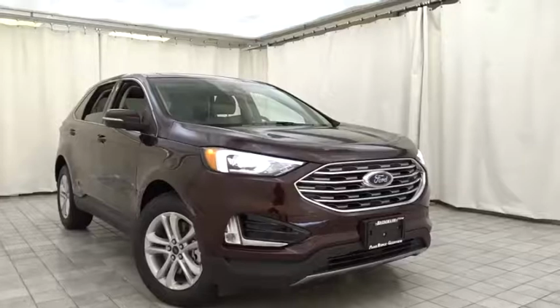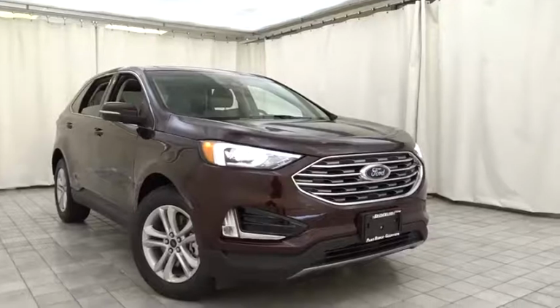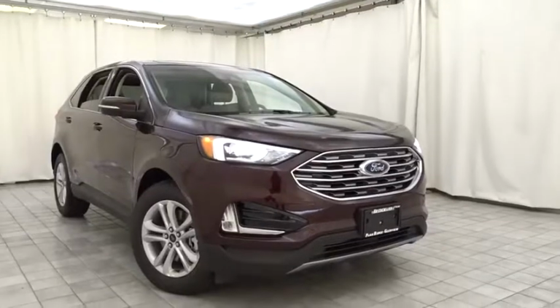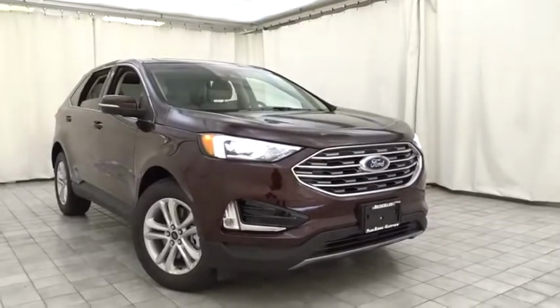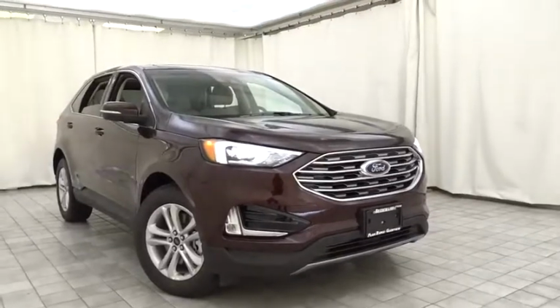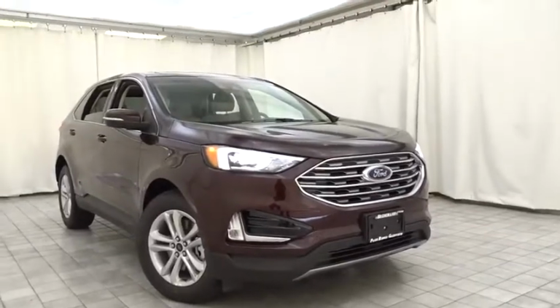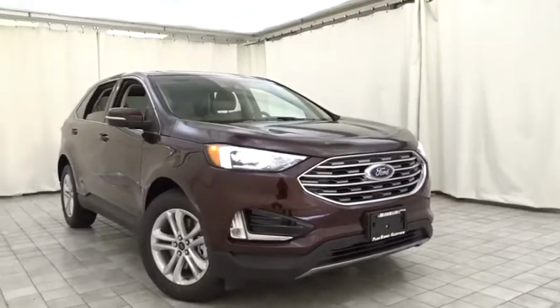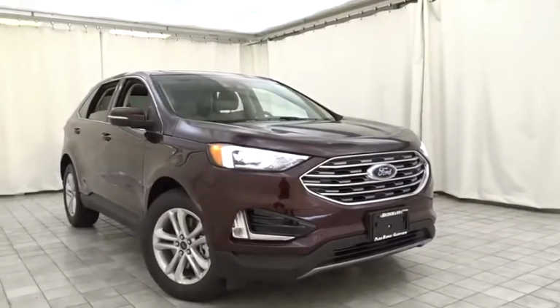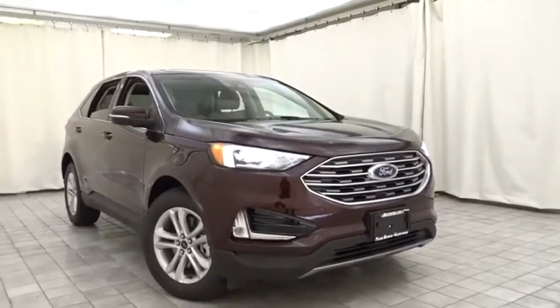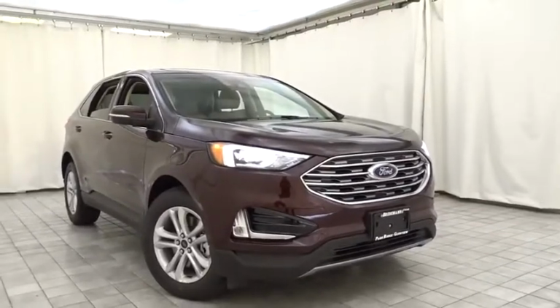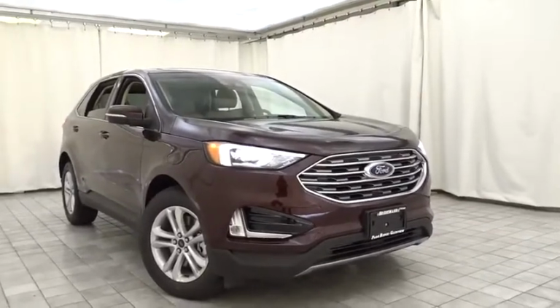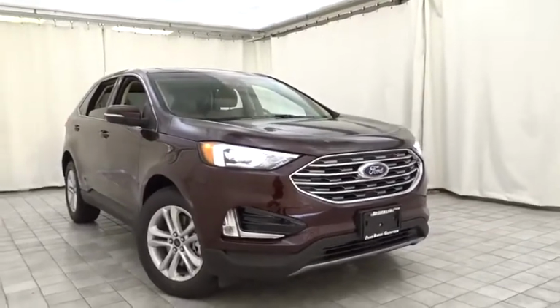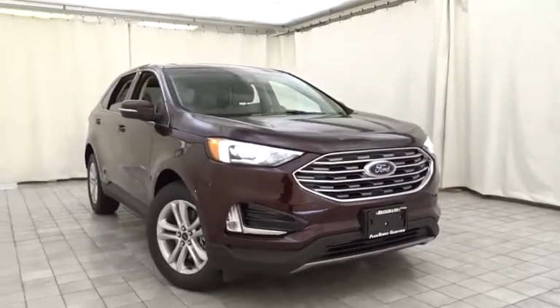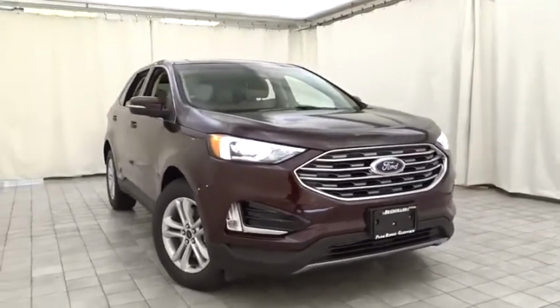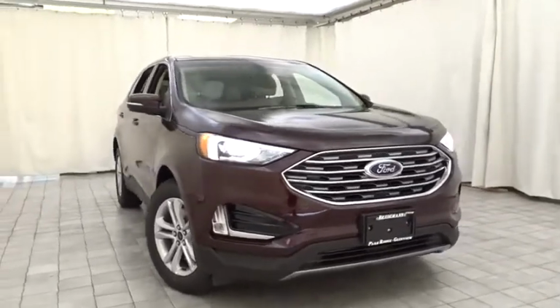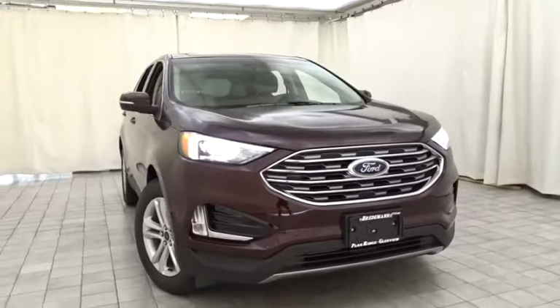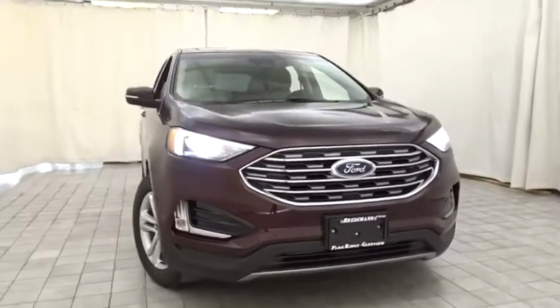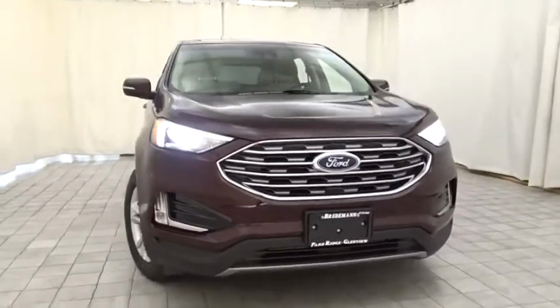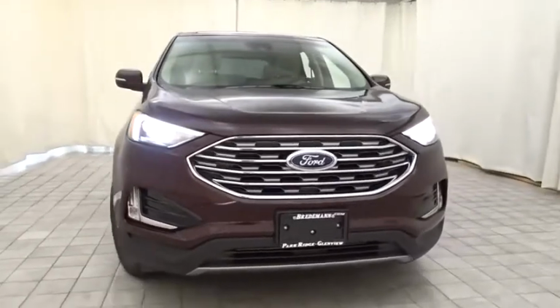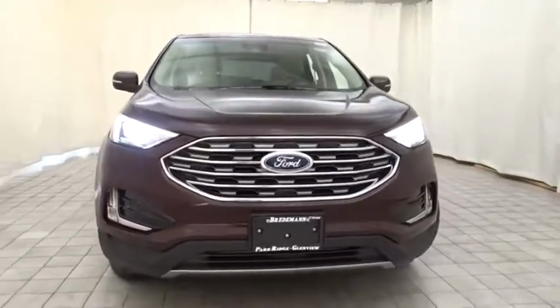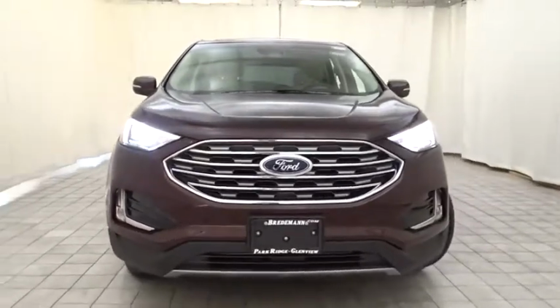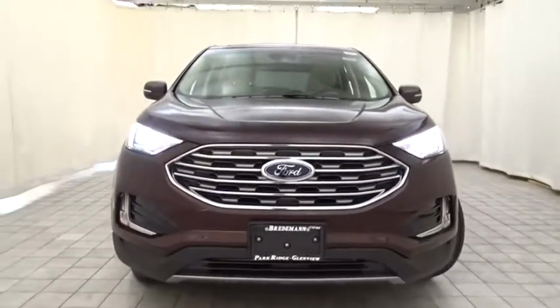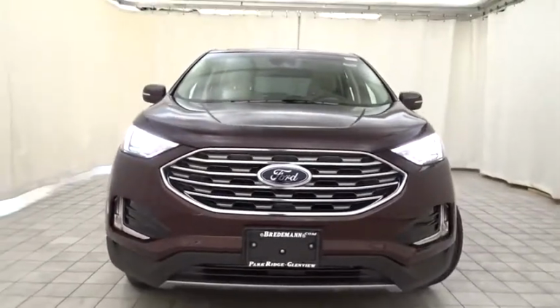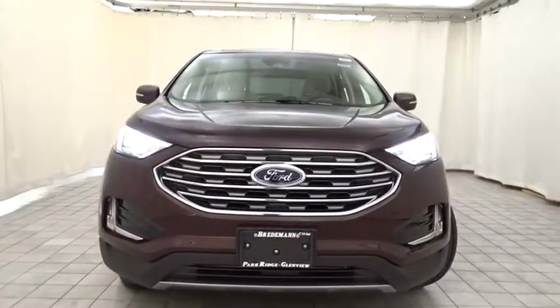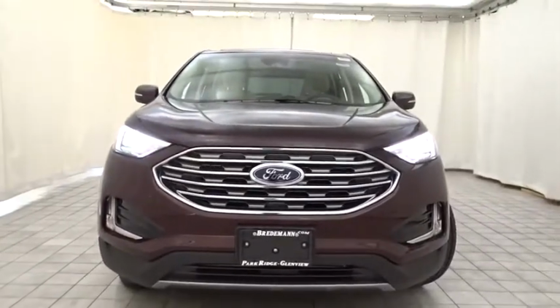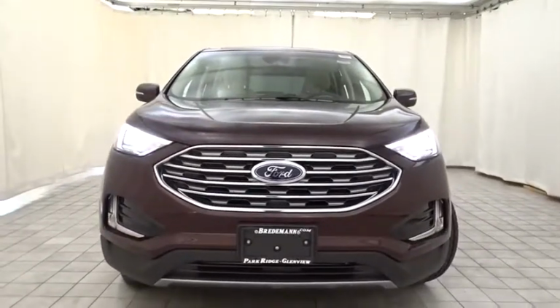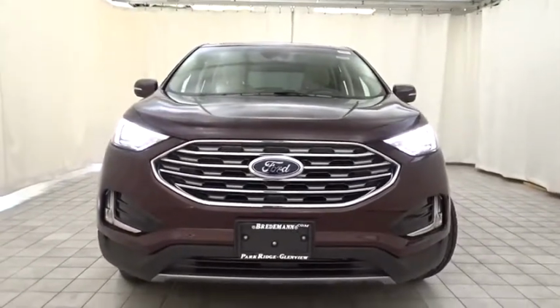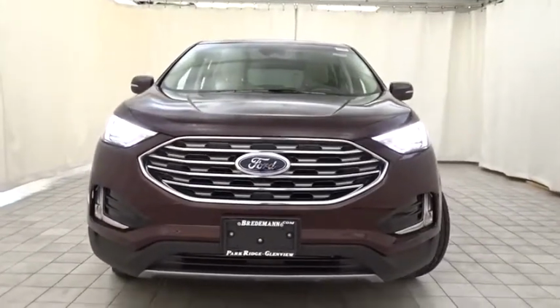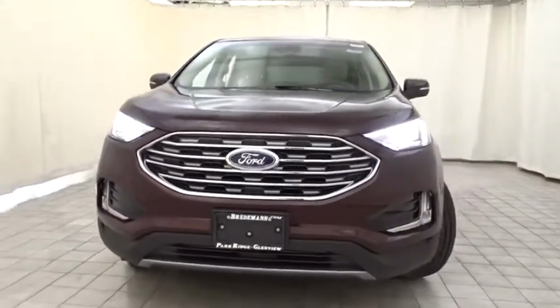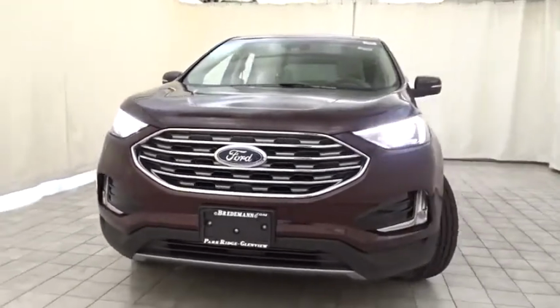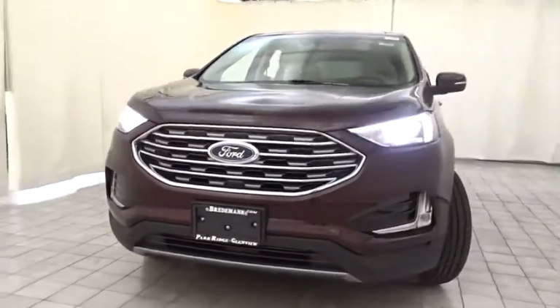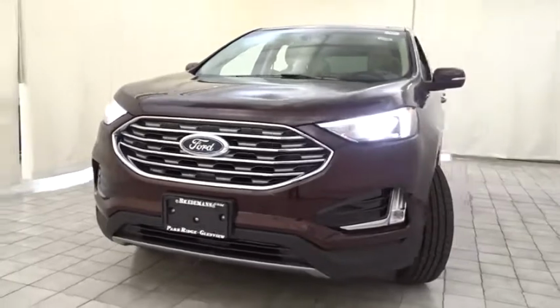Make a great choice today with the 2019 Ford Edge. Thrills with more power and MPG. Either way, you're in for an exhilarating experience with Ford Edge.